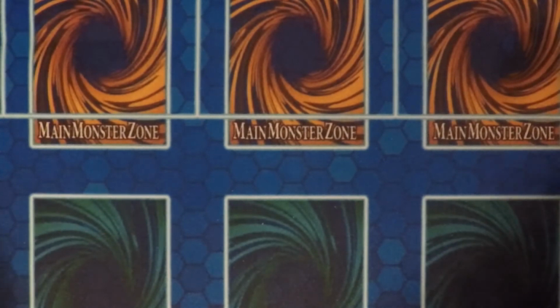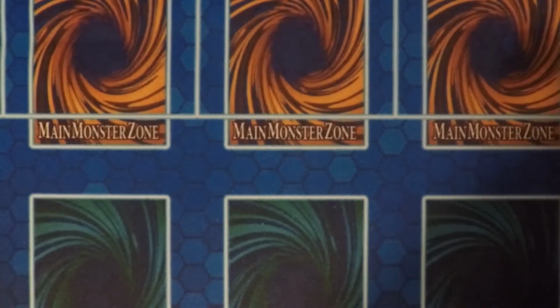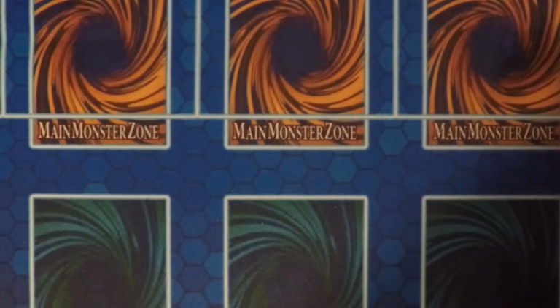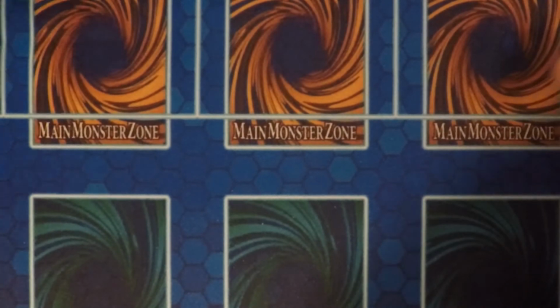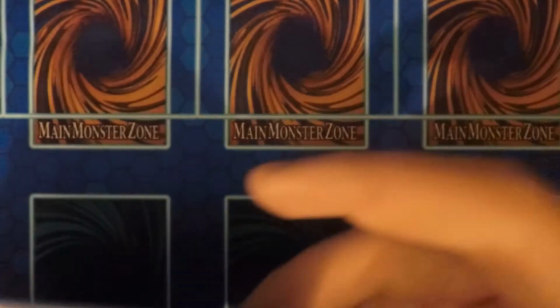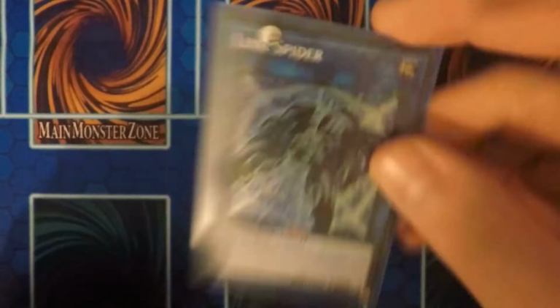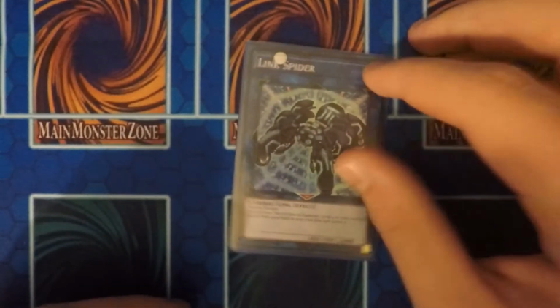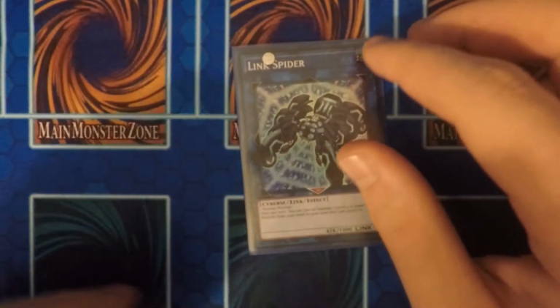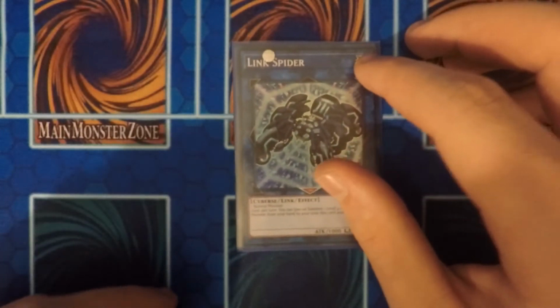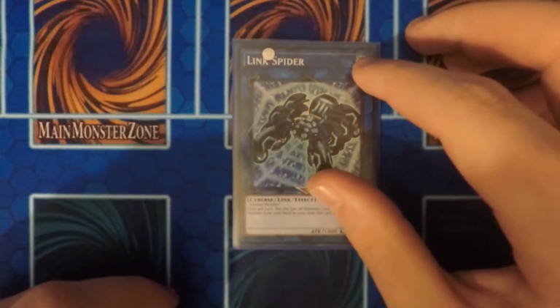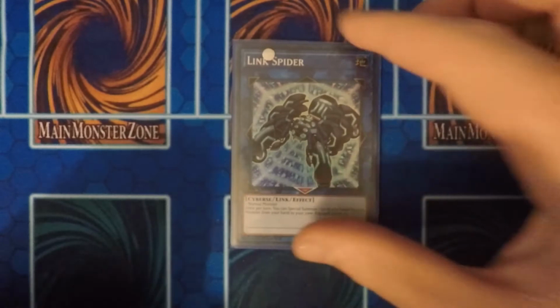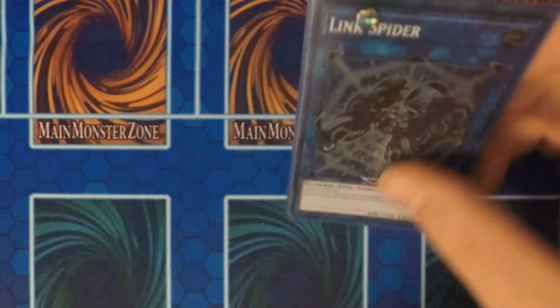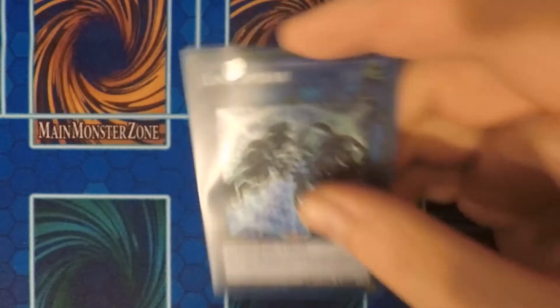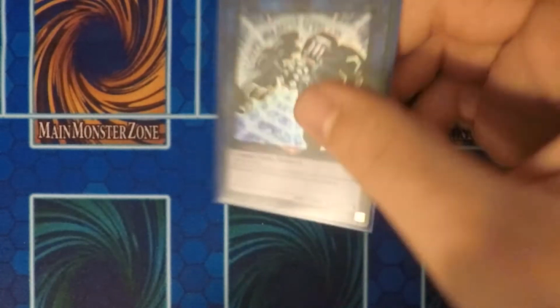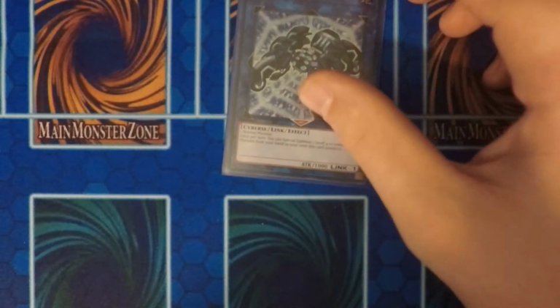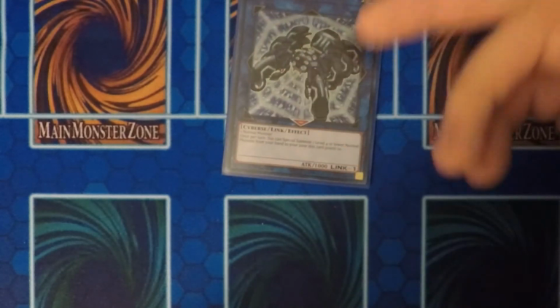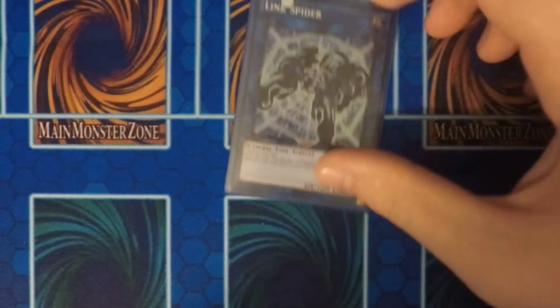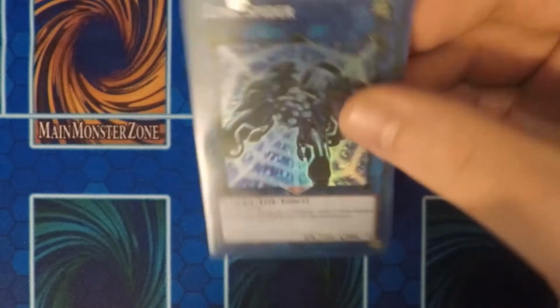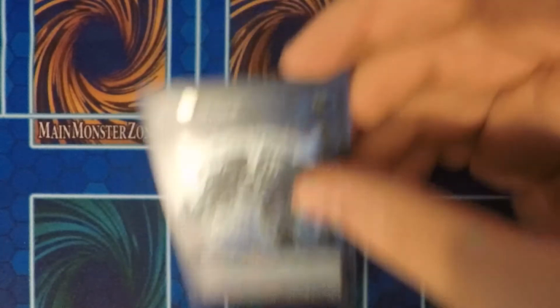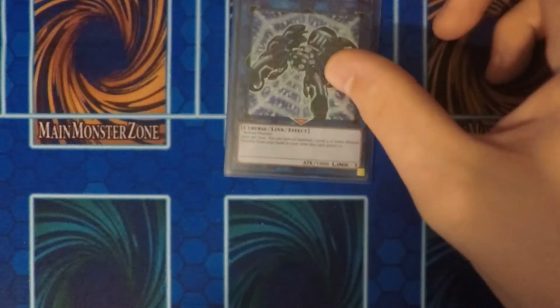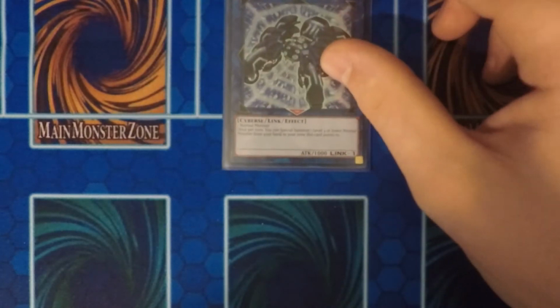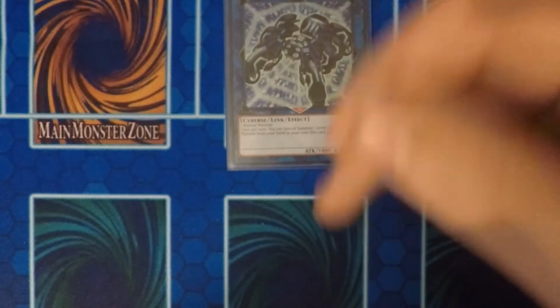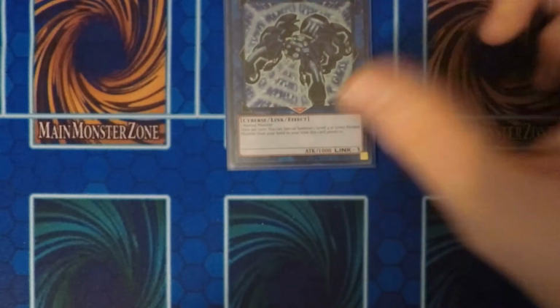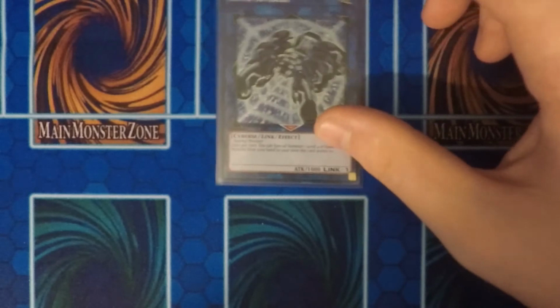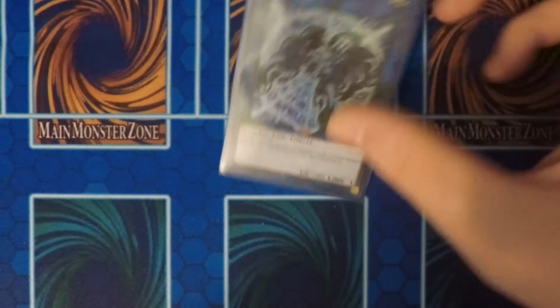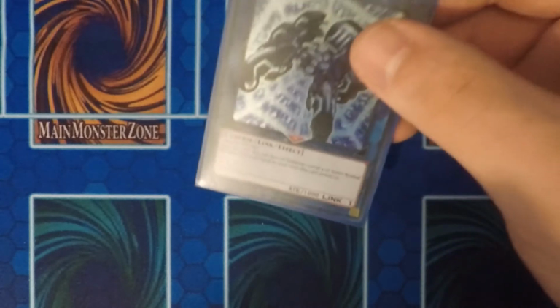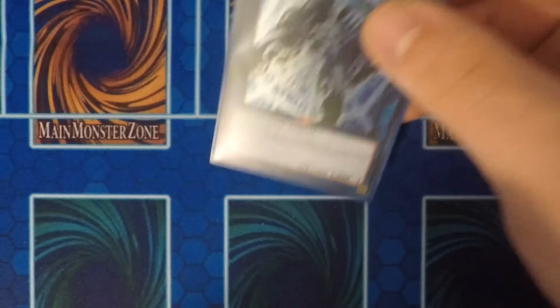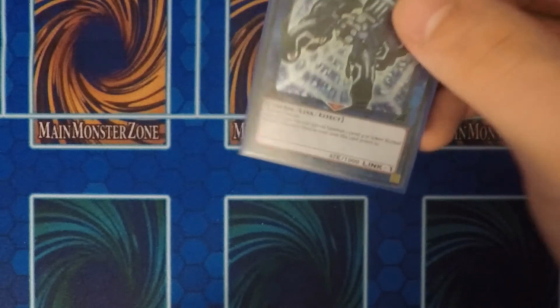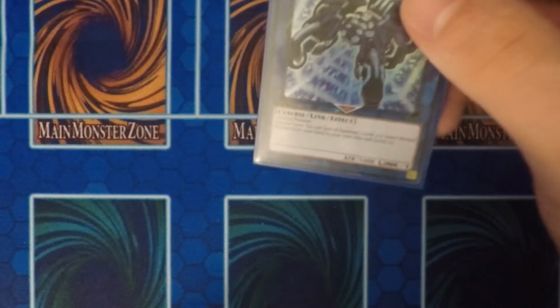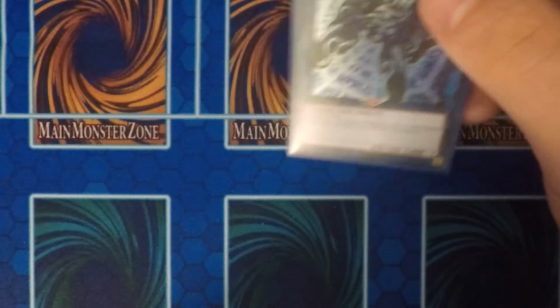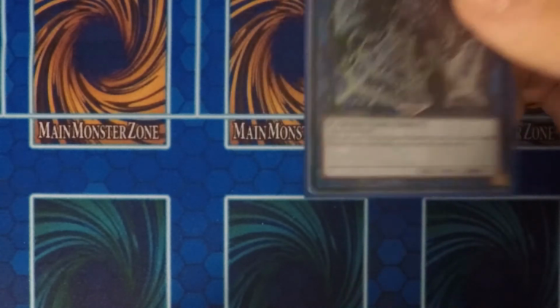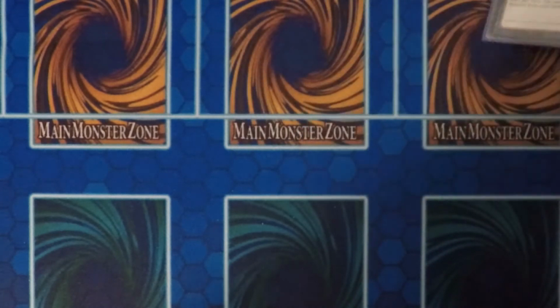Now moving on to the extra deck — I still run one Link Spider, just for the instant Link 1 plays. Get it out there and then Link down from it. It's good to start off with.